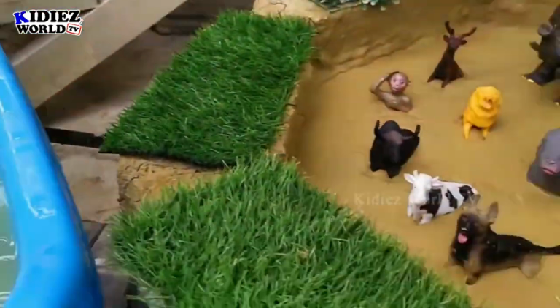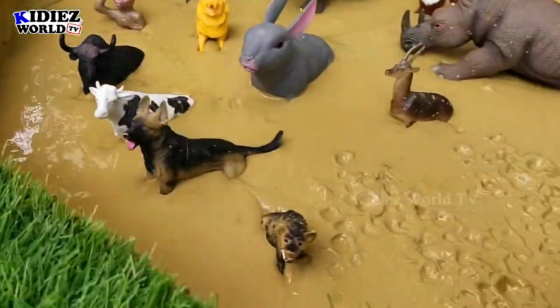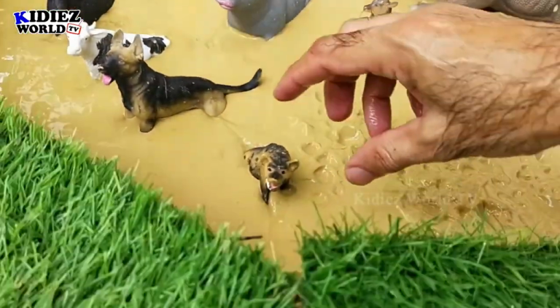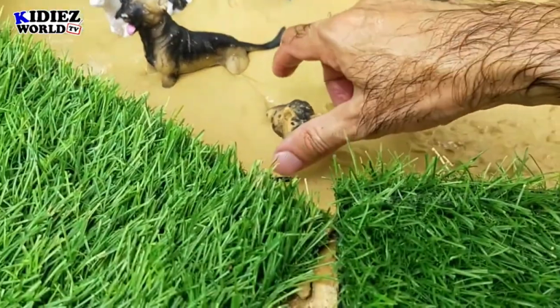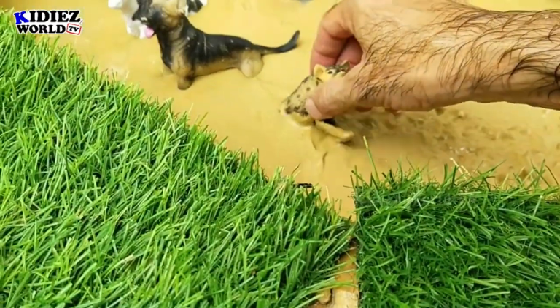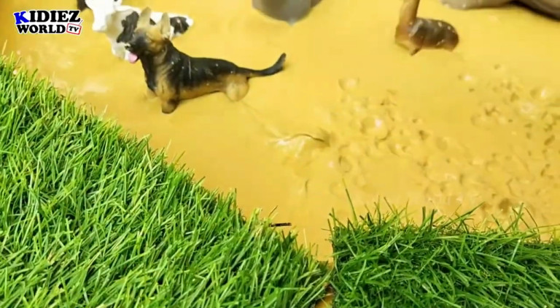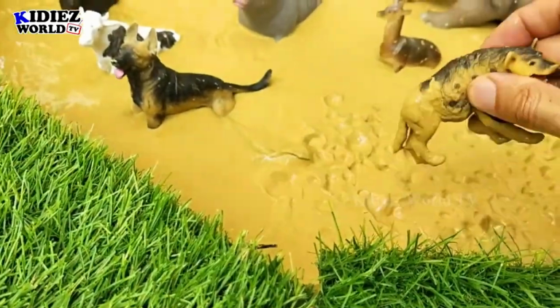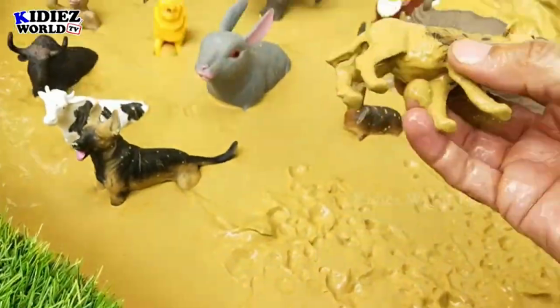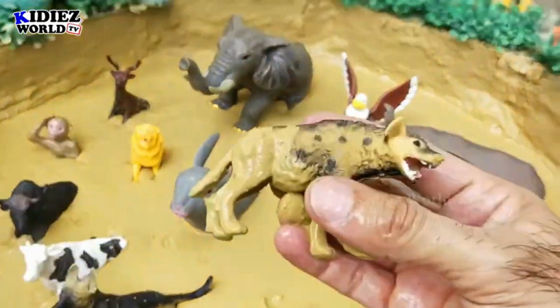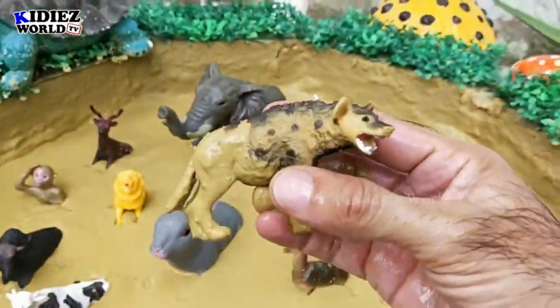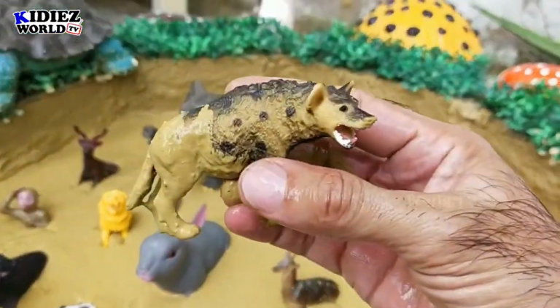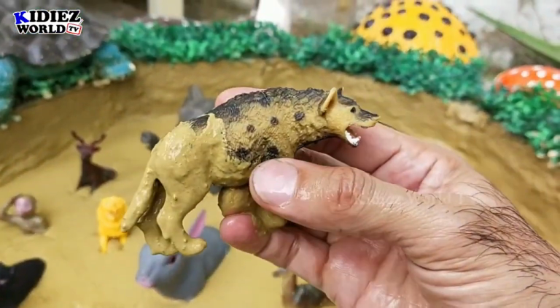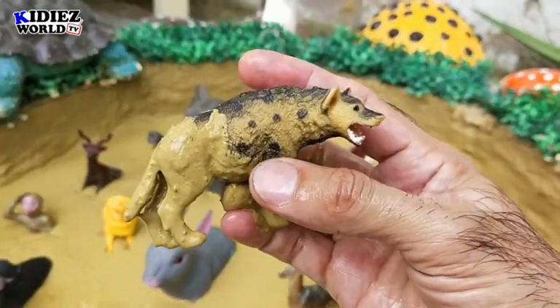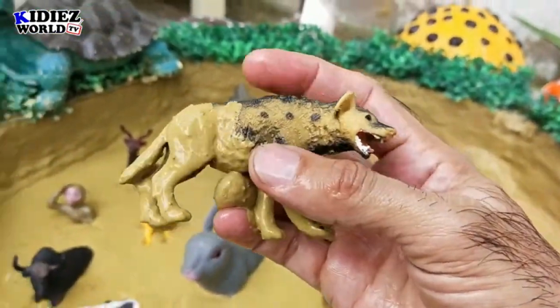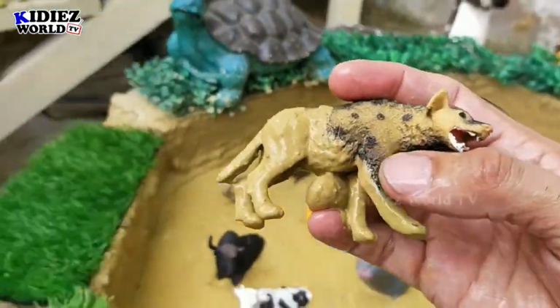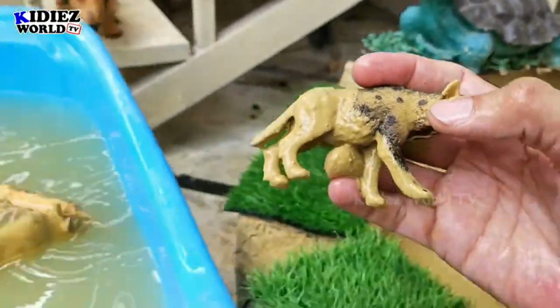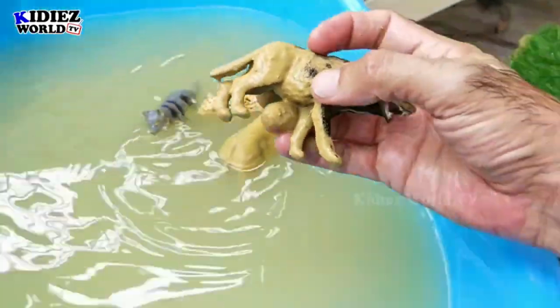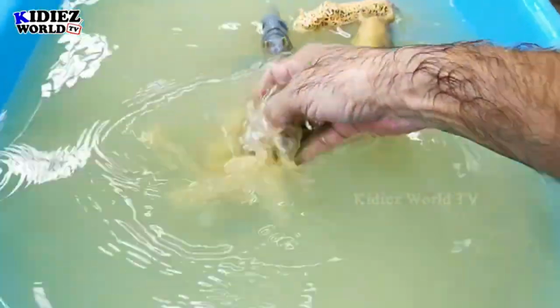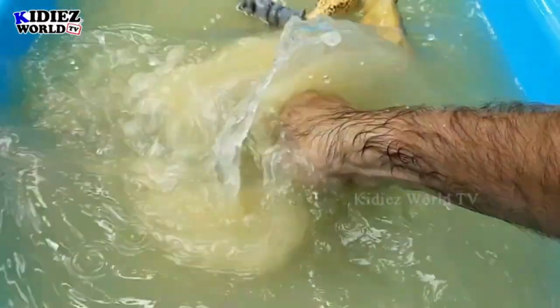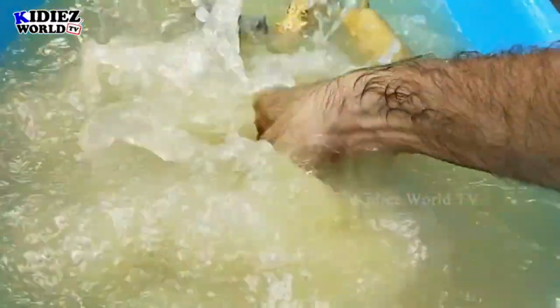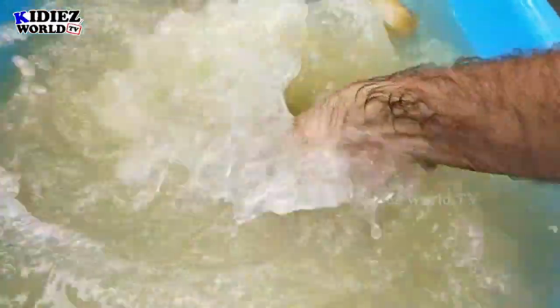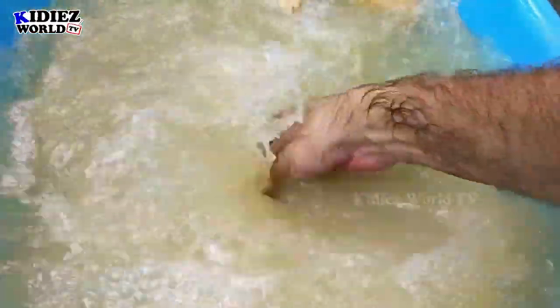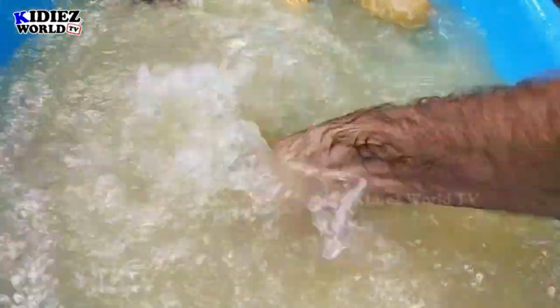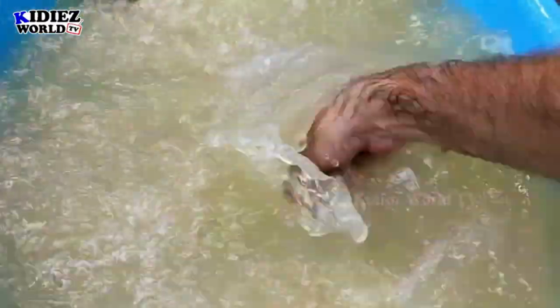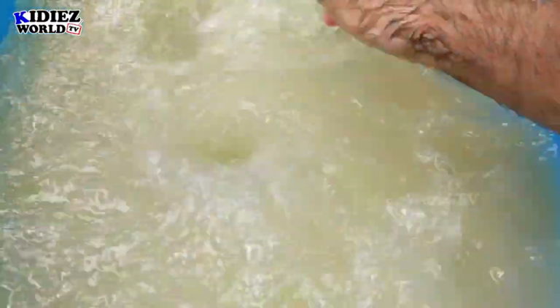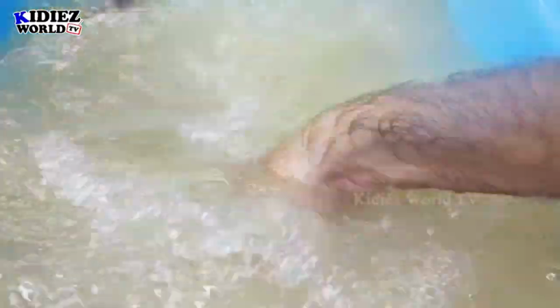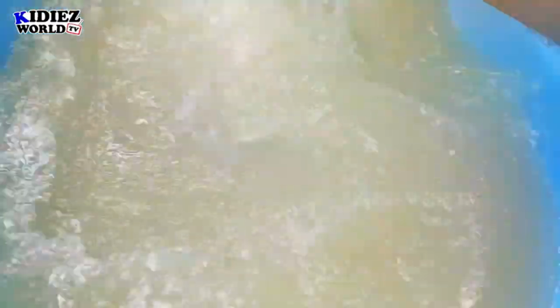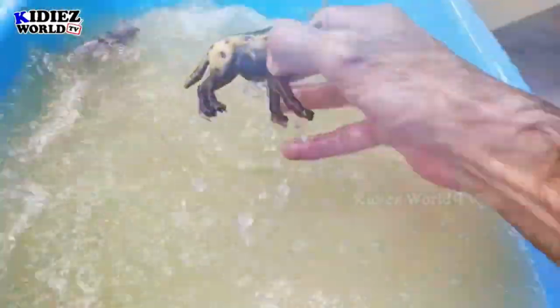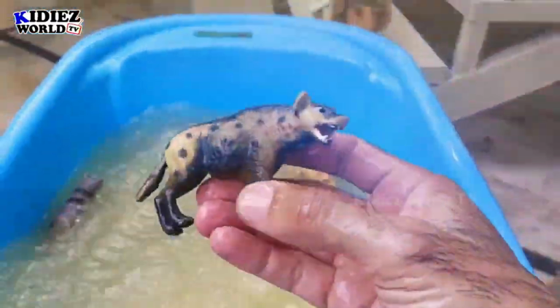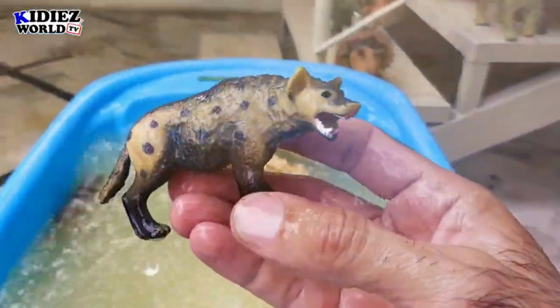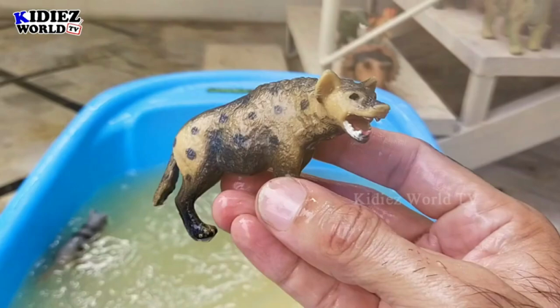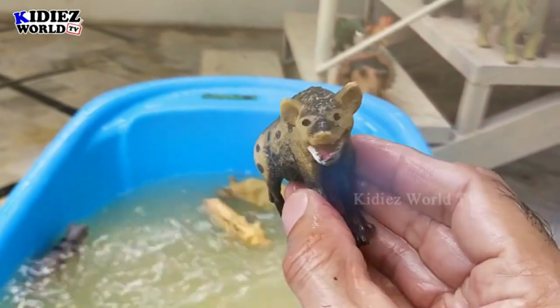Let's check out the next one. We have a hyena. Hyena is a small animal that looks like a dog but it's not a dog. Here we go — hyena!